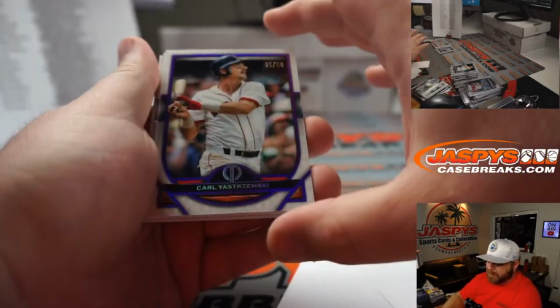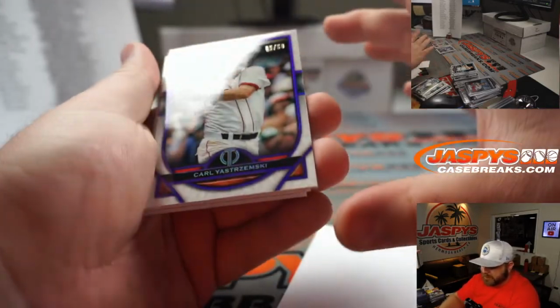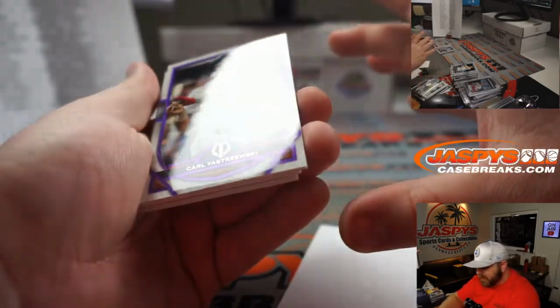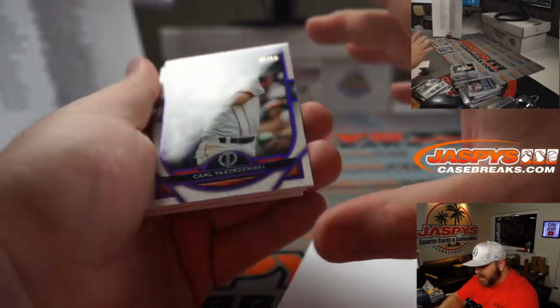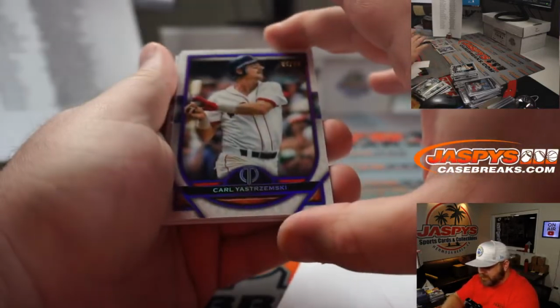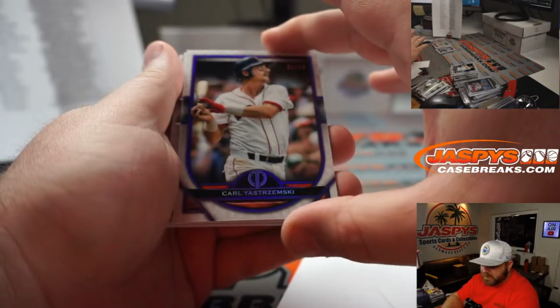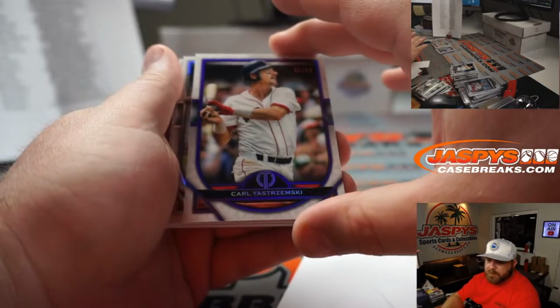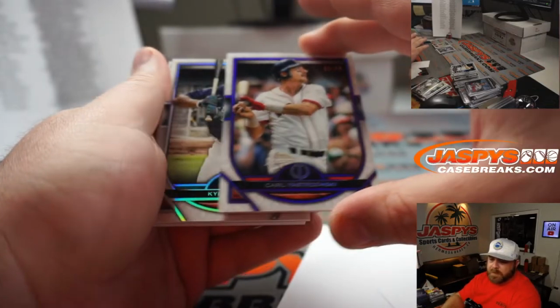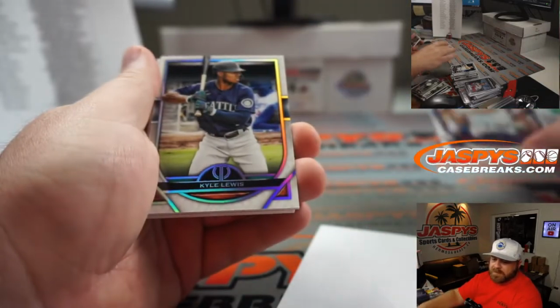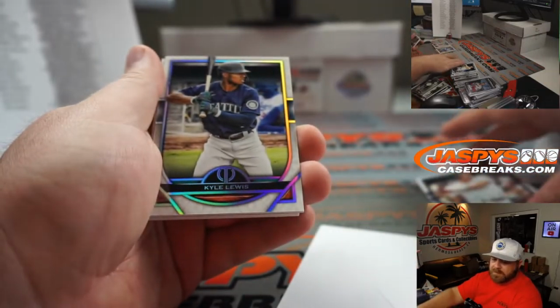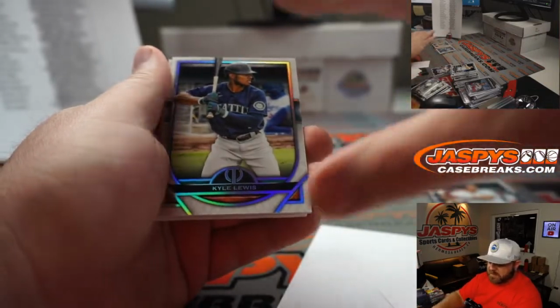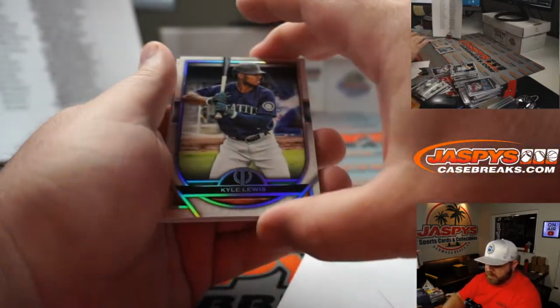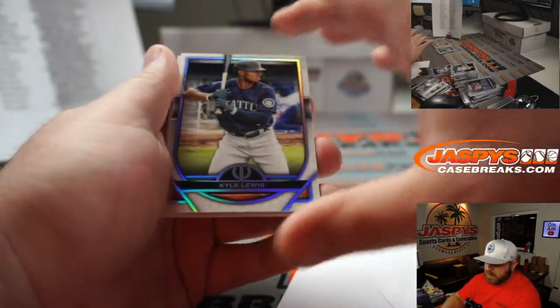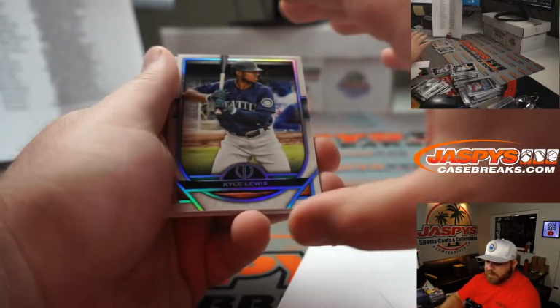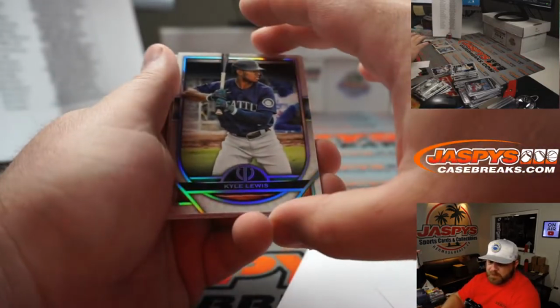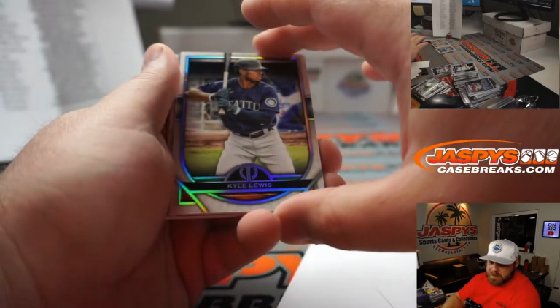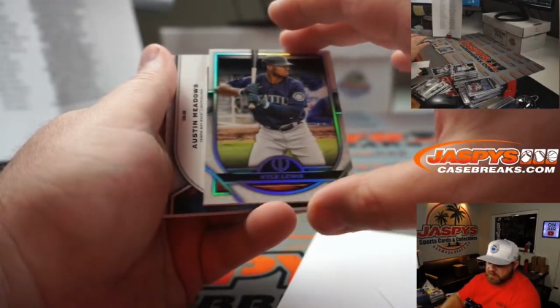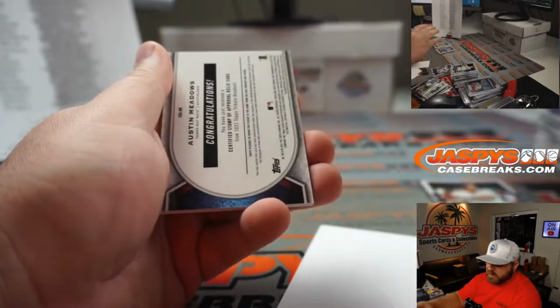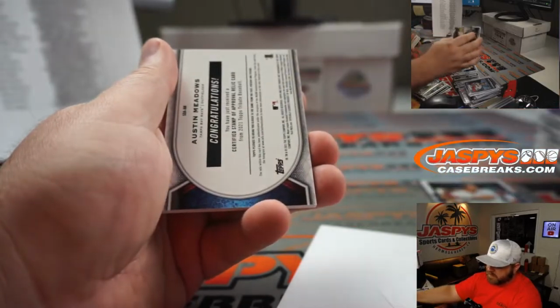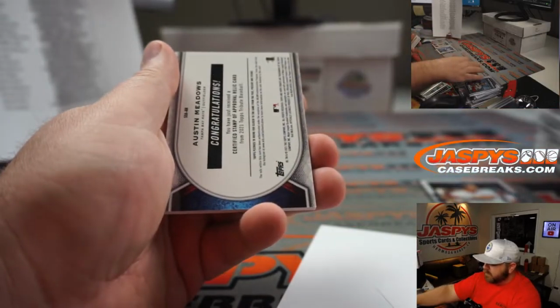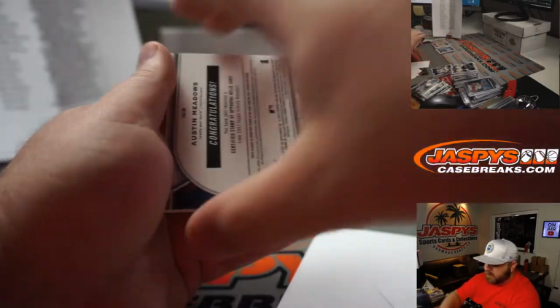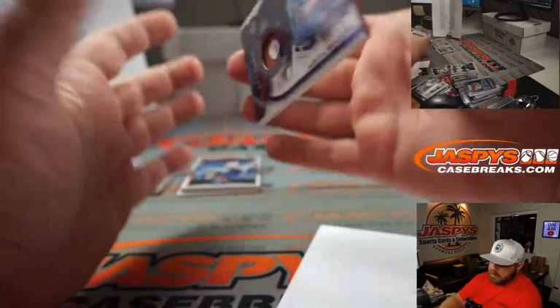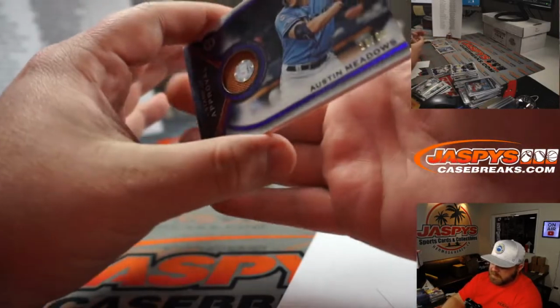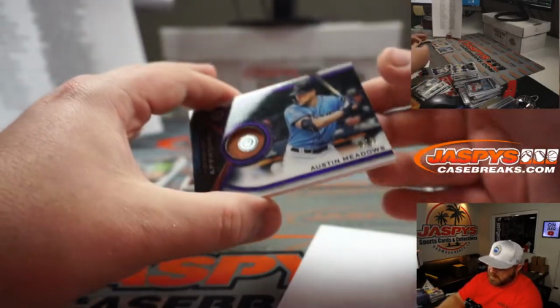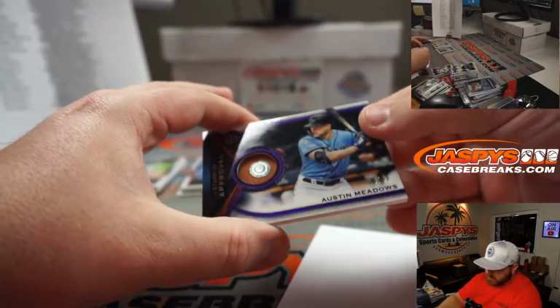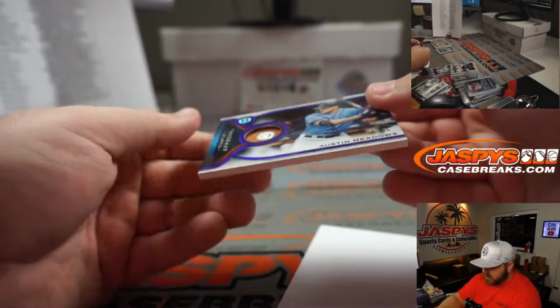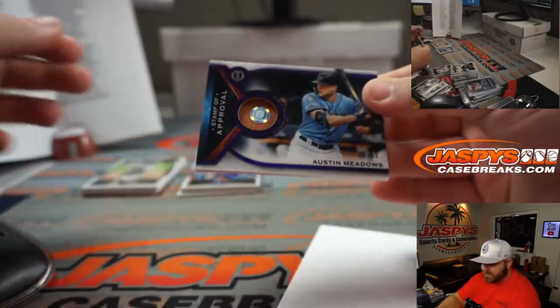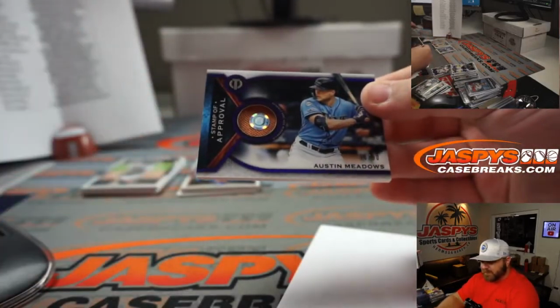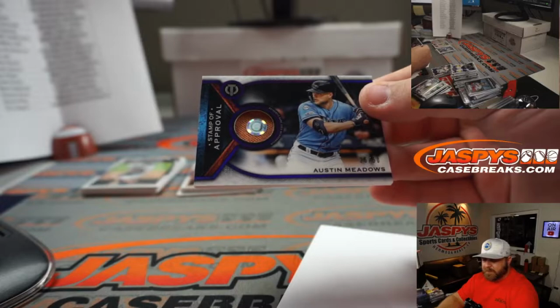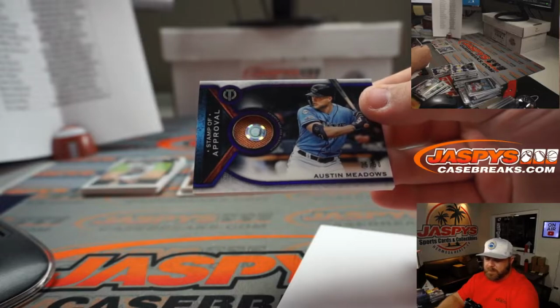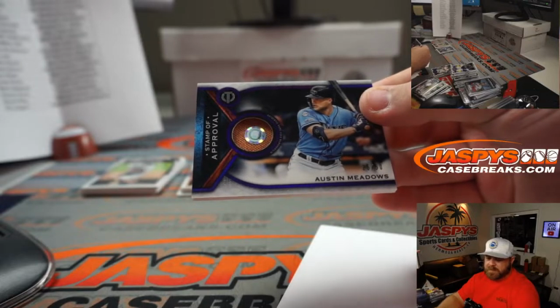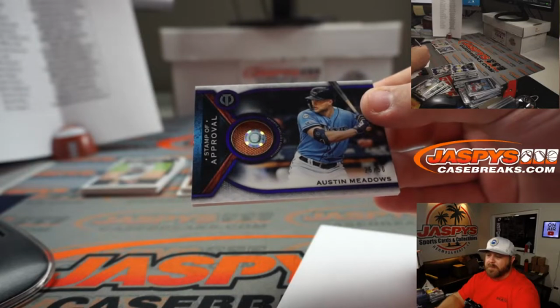Carl Yastrzemski, 5 out of 50 for the Red Sox — Josh Melton. Kyle Lewis for the Mariners — John Plotz. And Austin Meadows, 26 out of 50 for the Rays — Mark Neubauer. So nice.